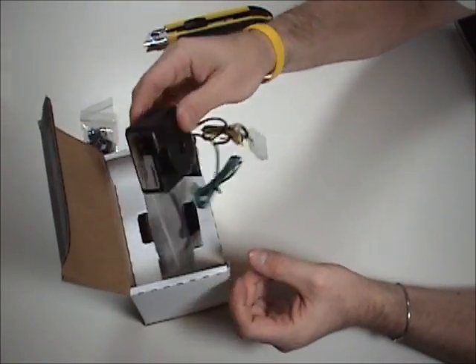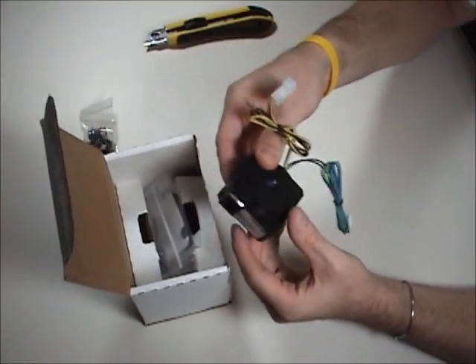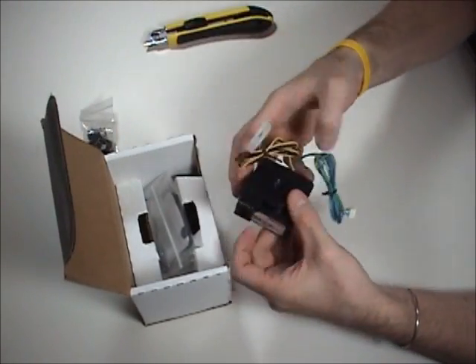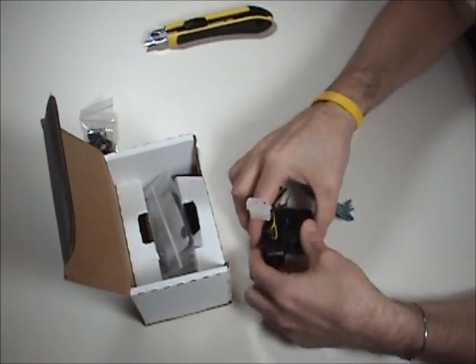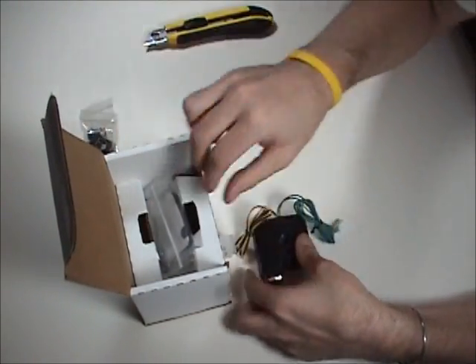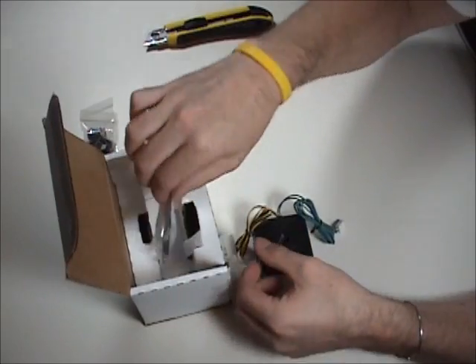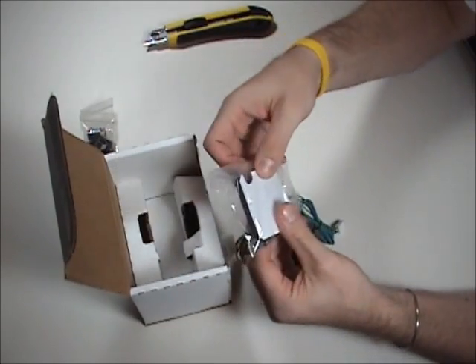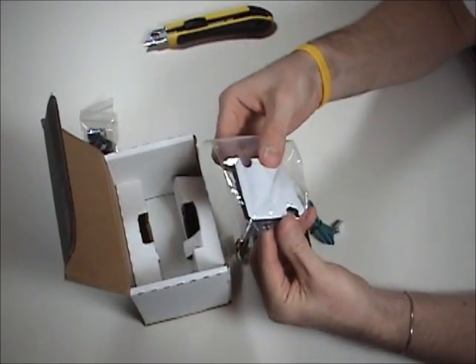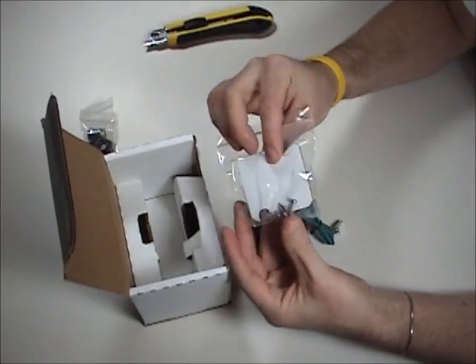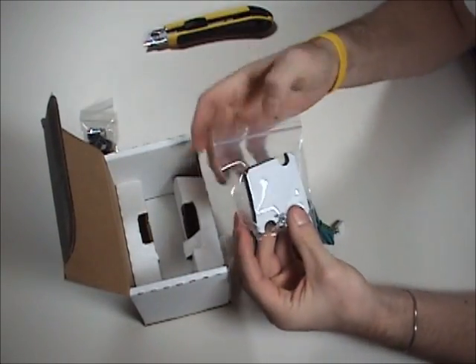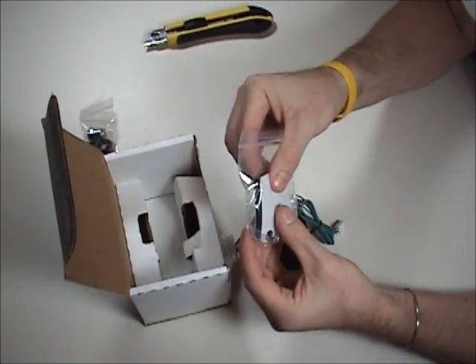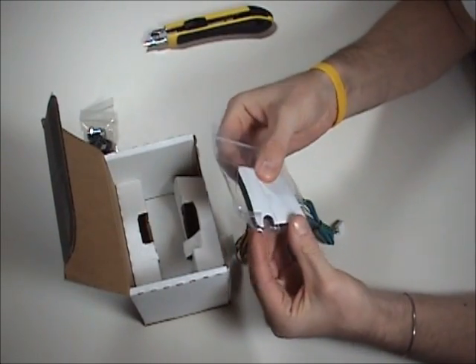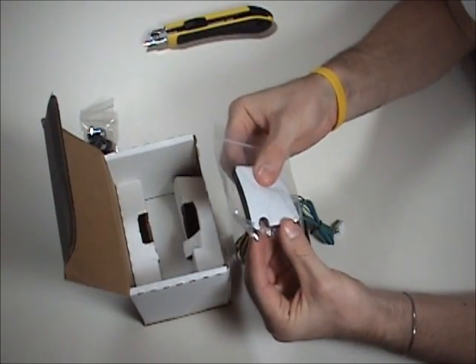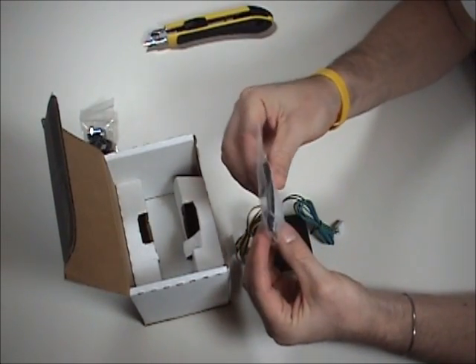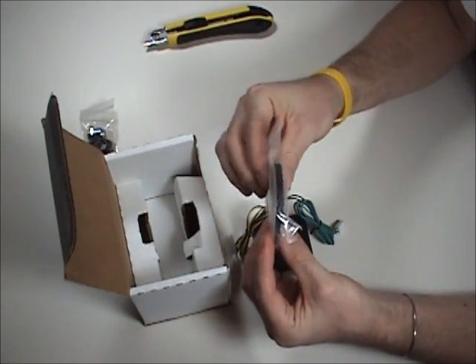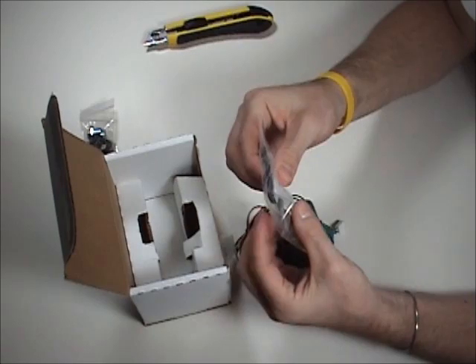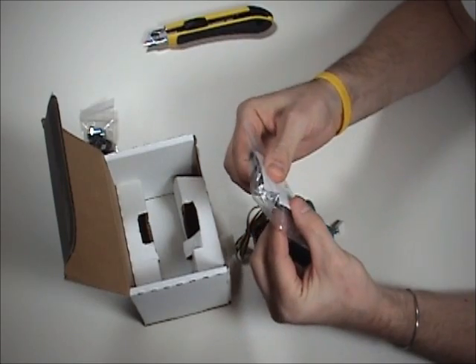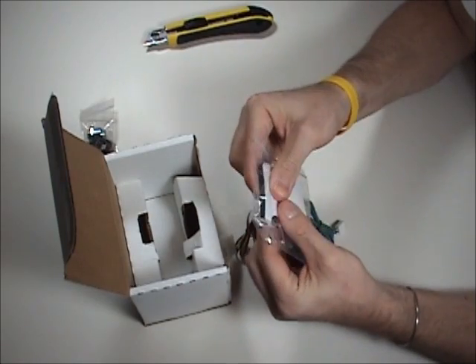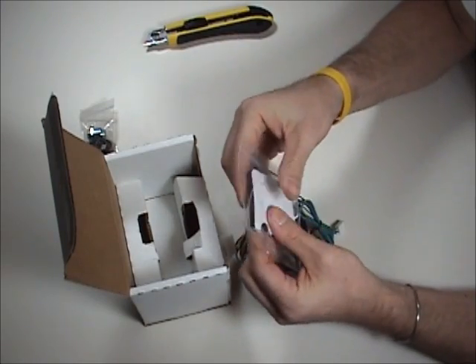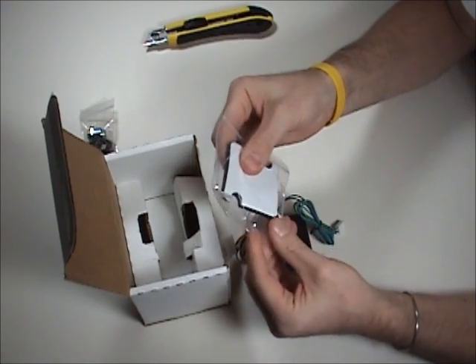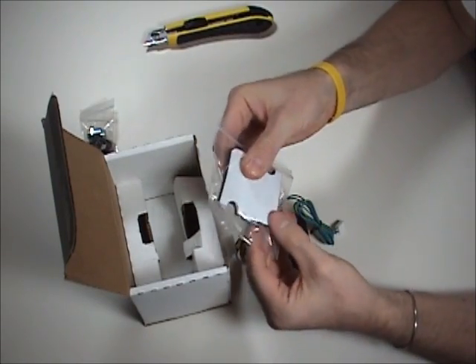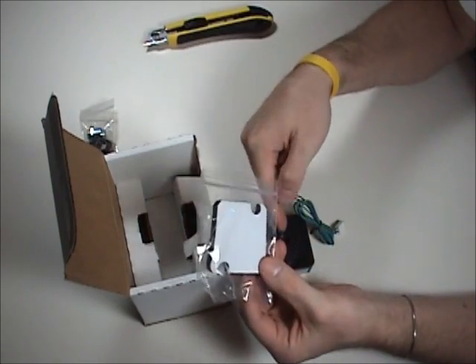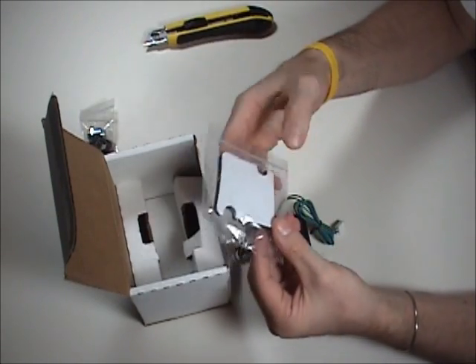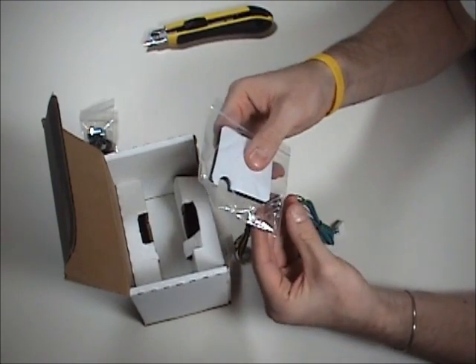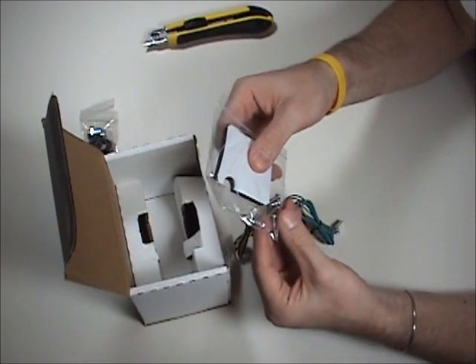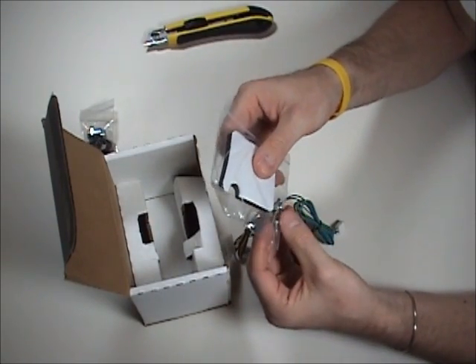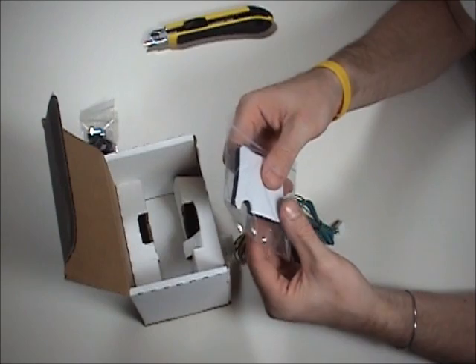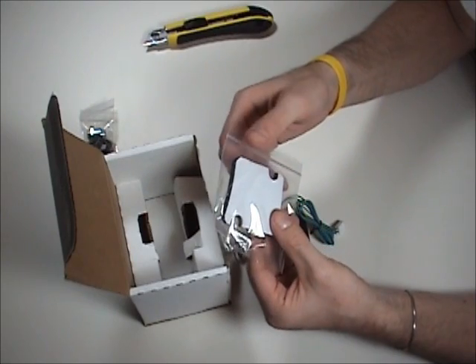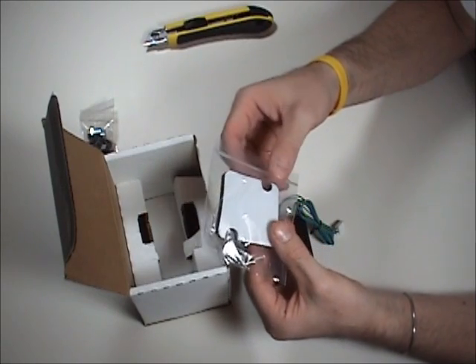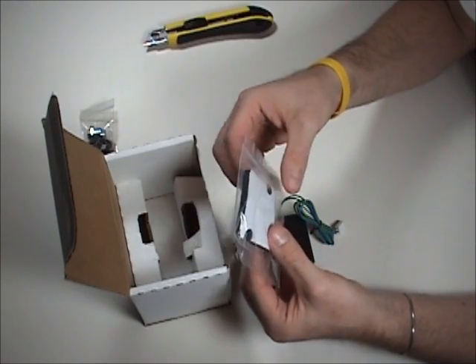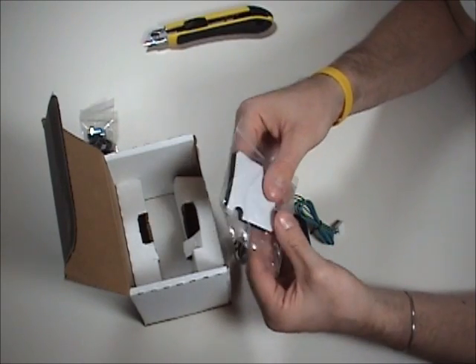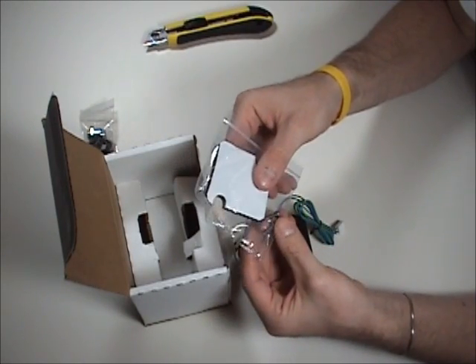Here's the pump. And here's a piece of foam — this has double-sided tape on it so you can mount the pump to your case inside and it won't vibrate and make noise.